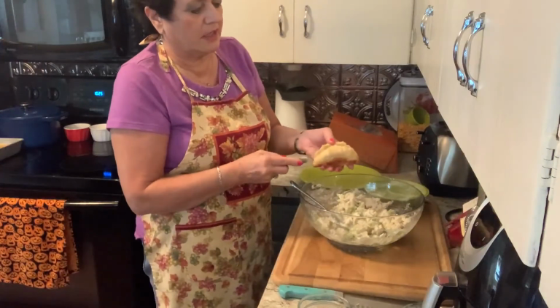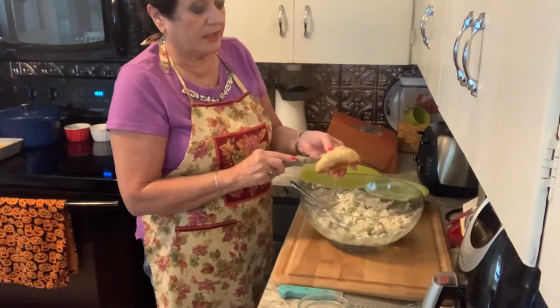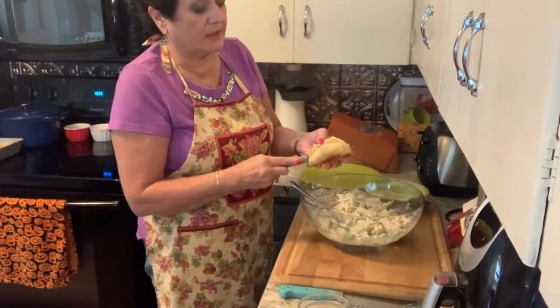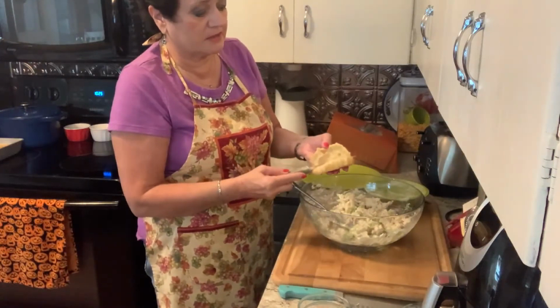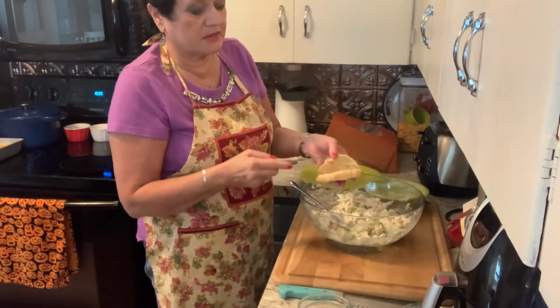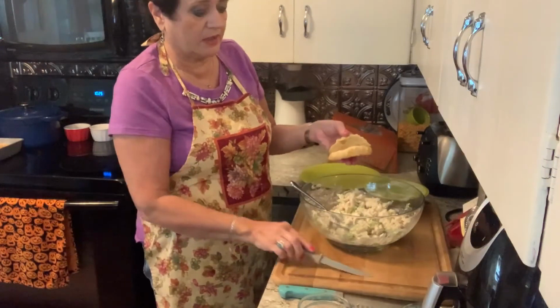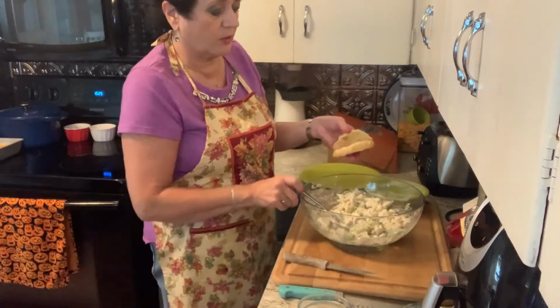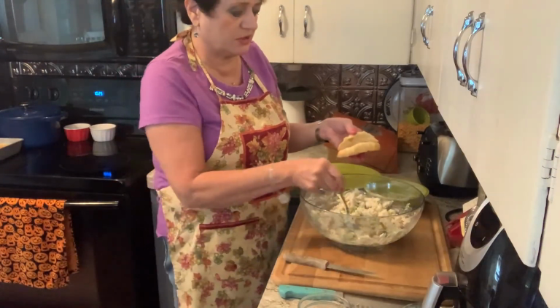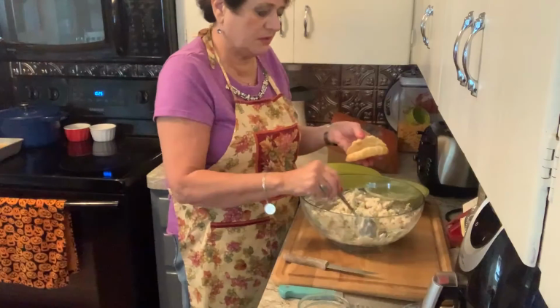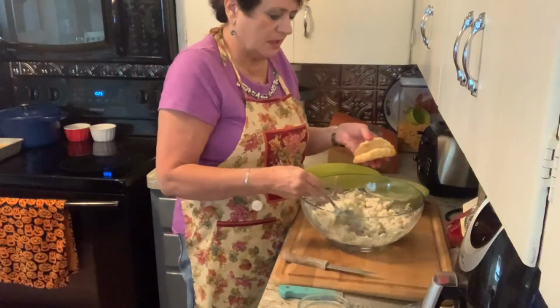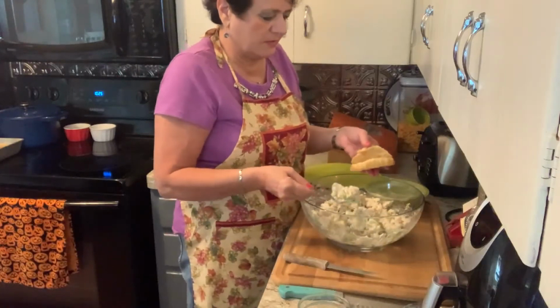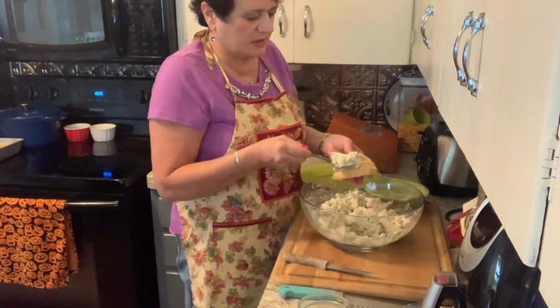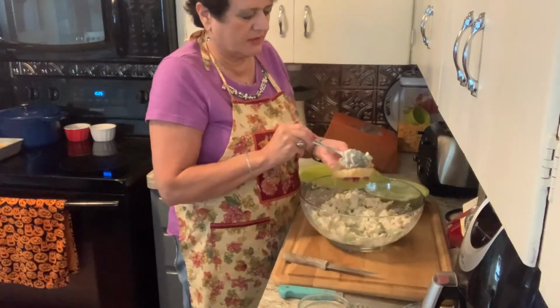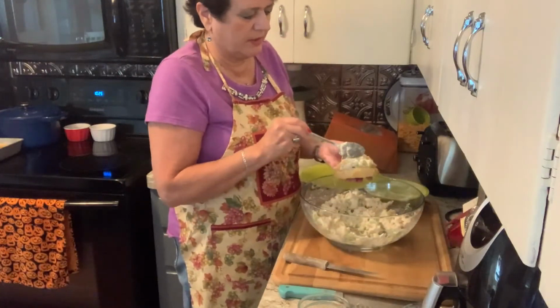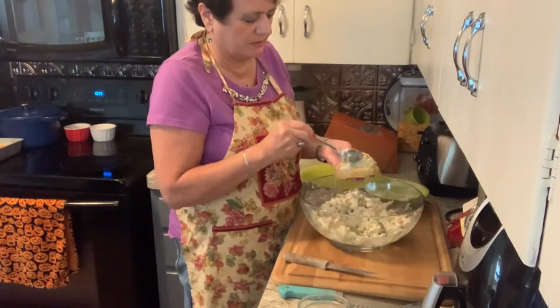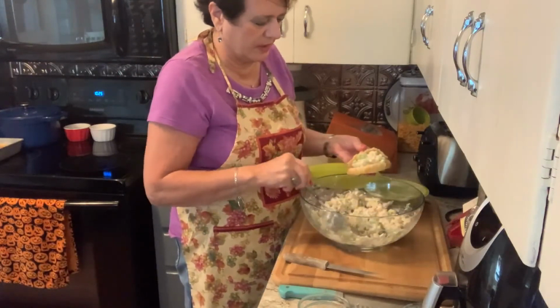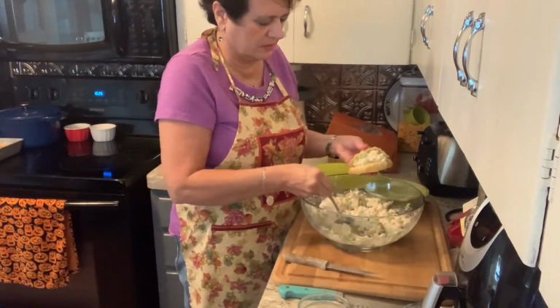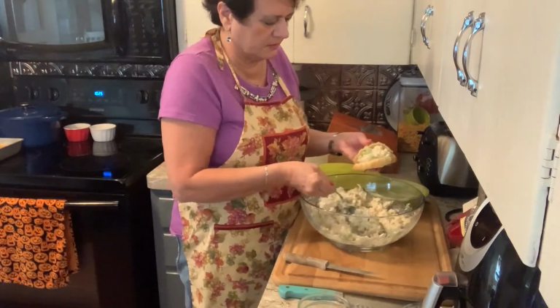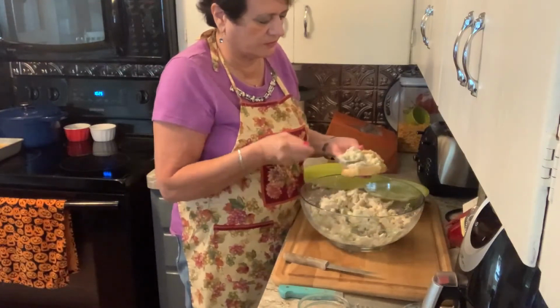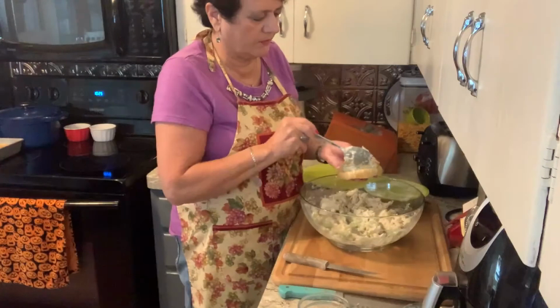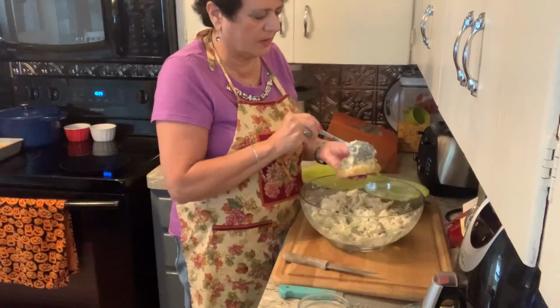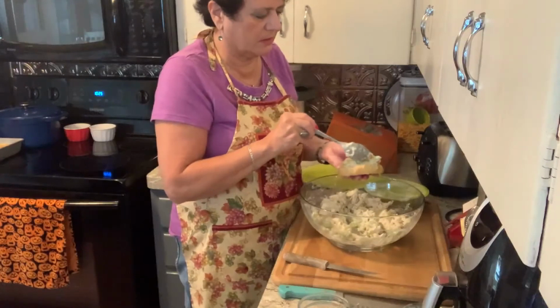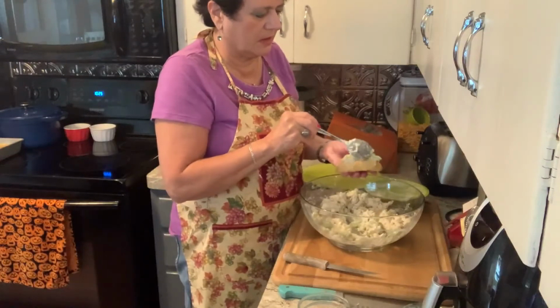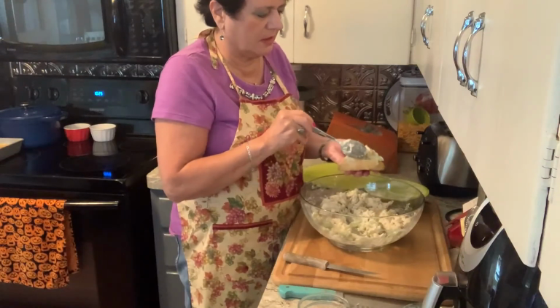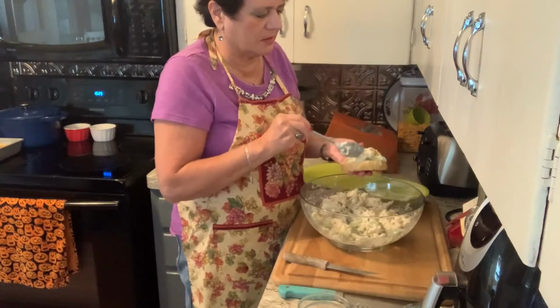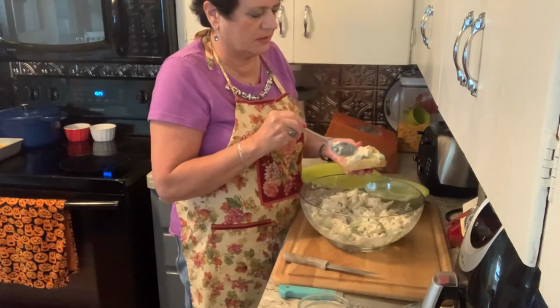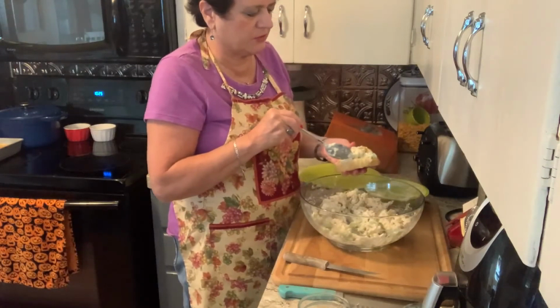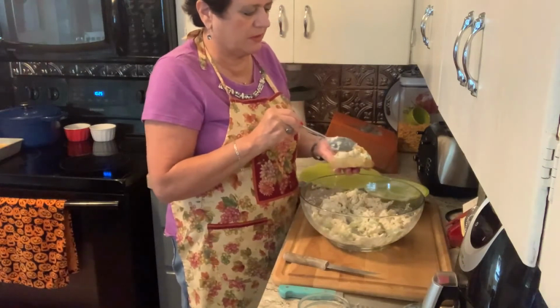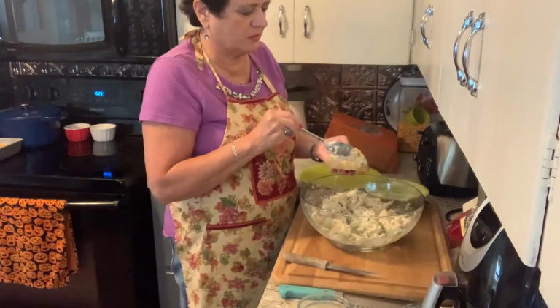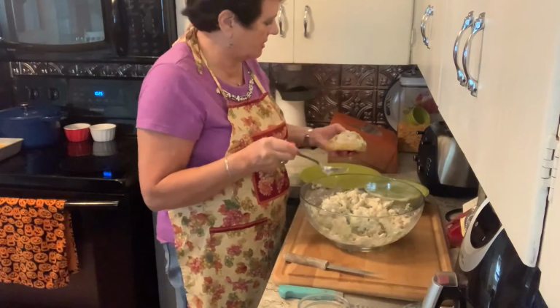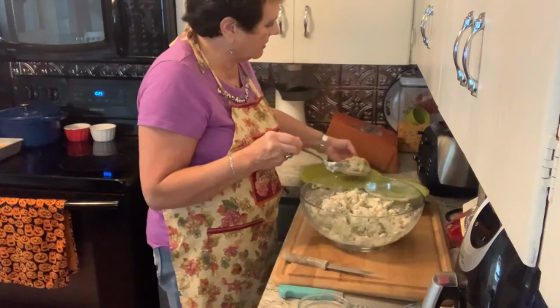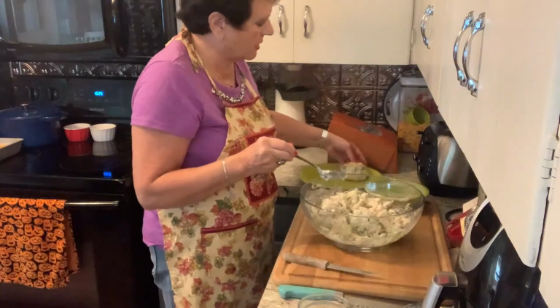You can add lettuce to this if you want a little more crunch, but I'm just going to stuff one without. Then these will go into the refrigerator until we're ready to haul them to the picnic.